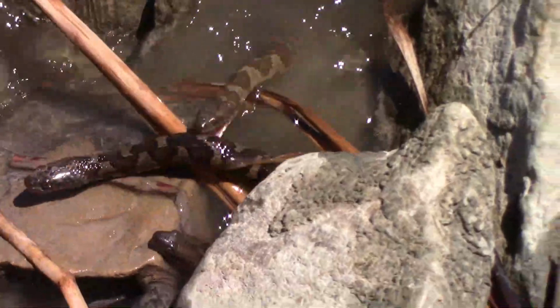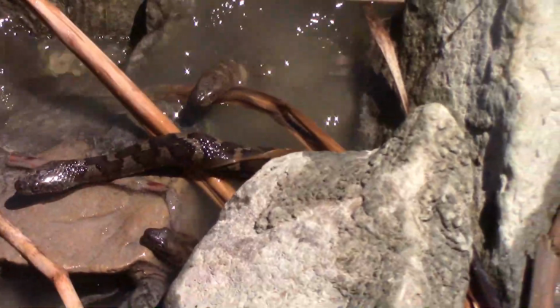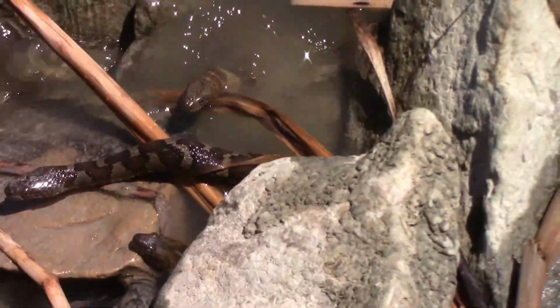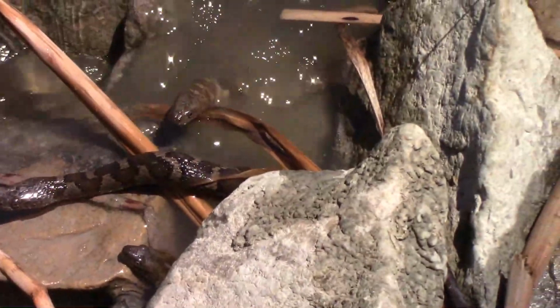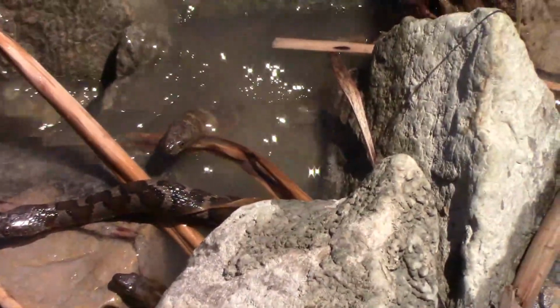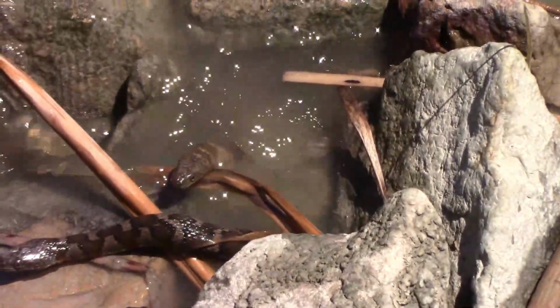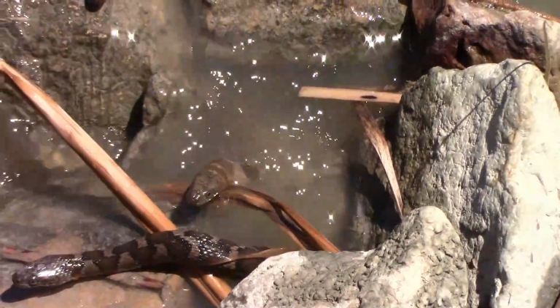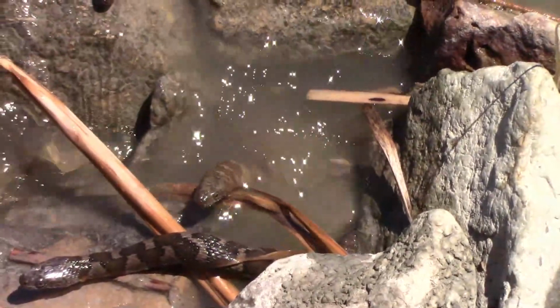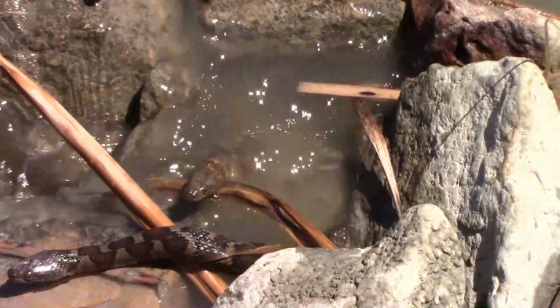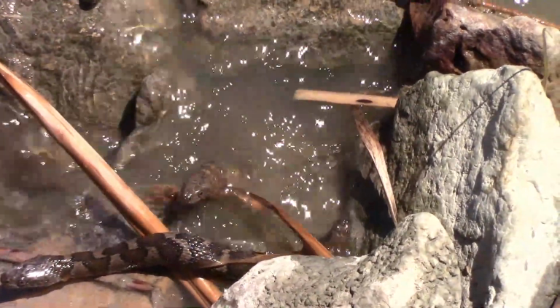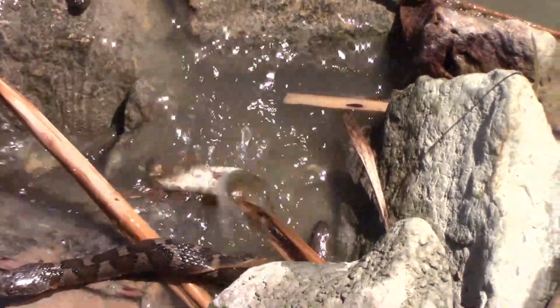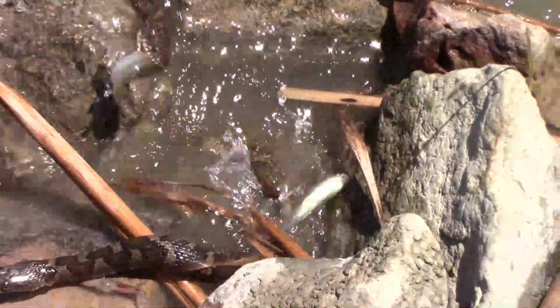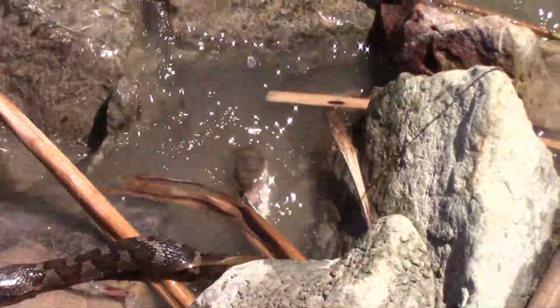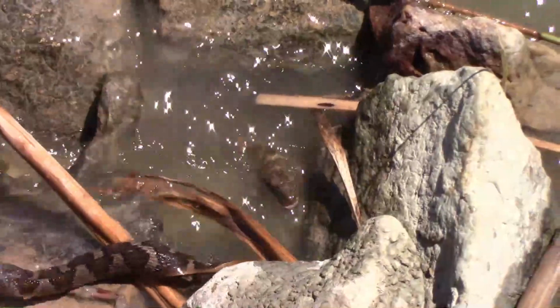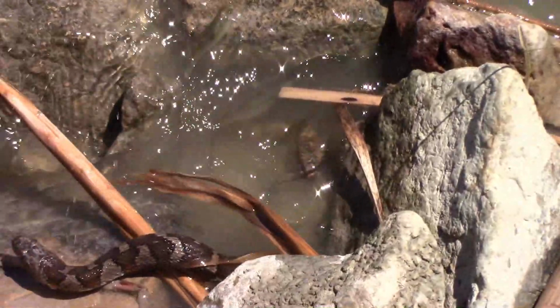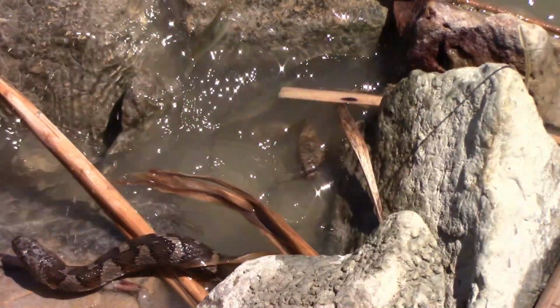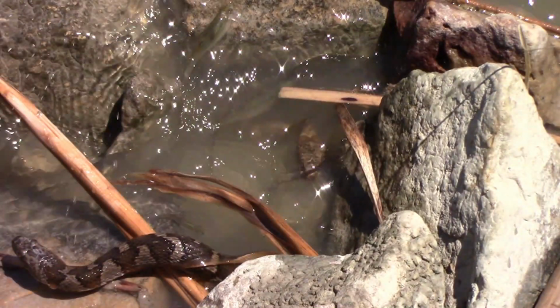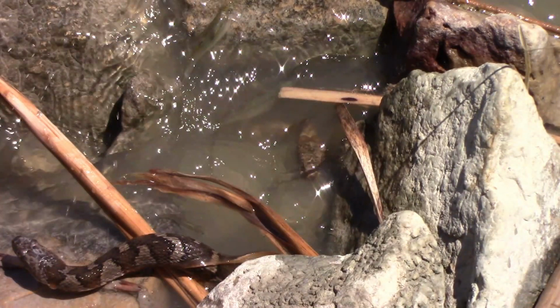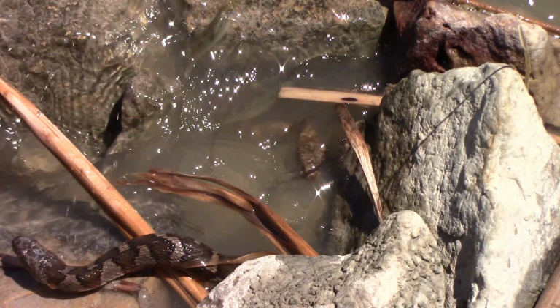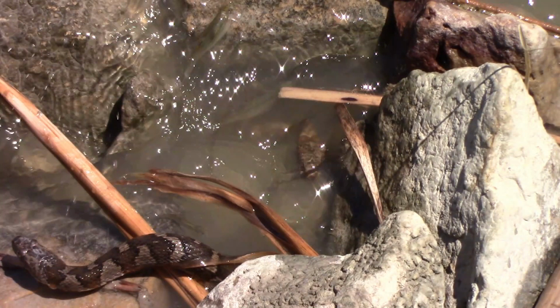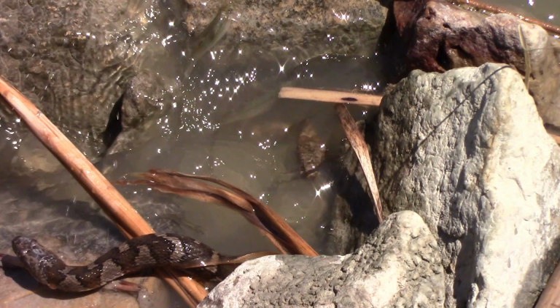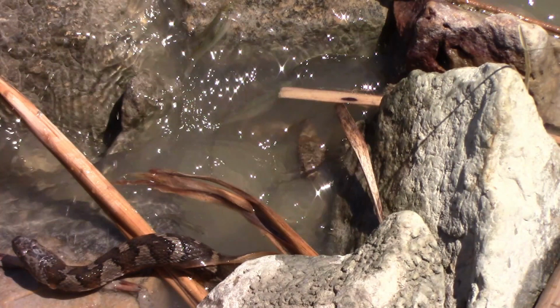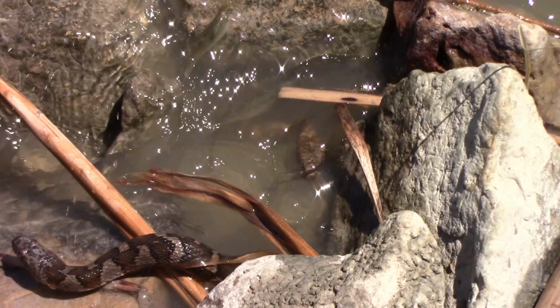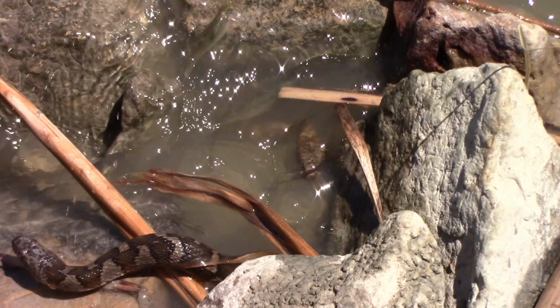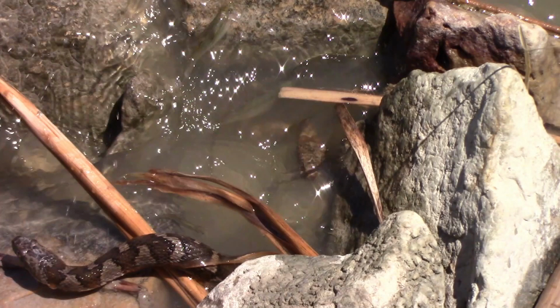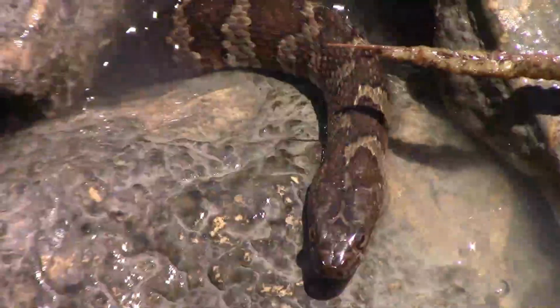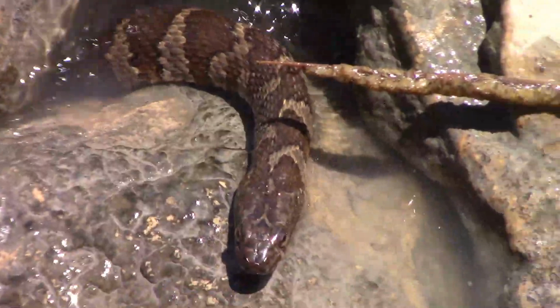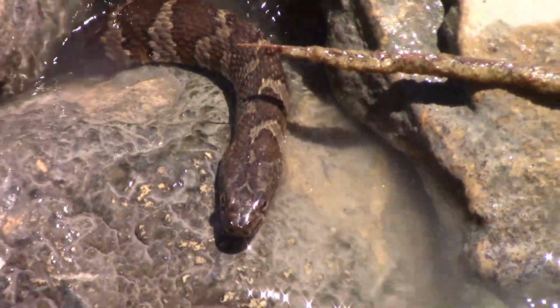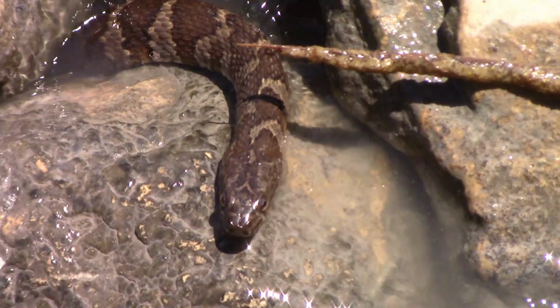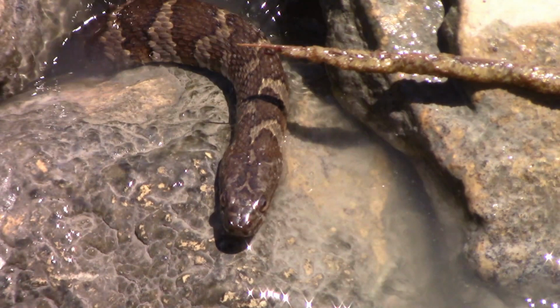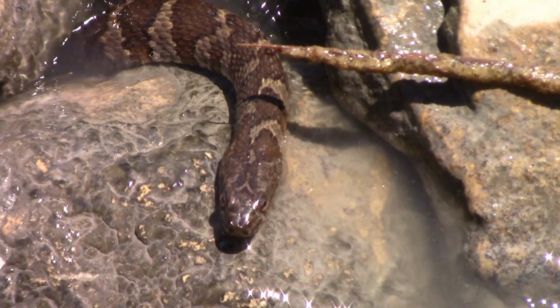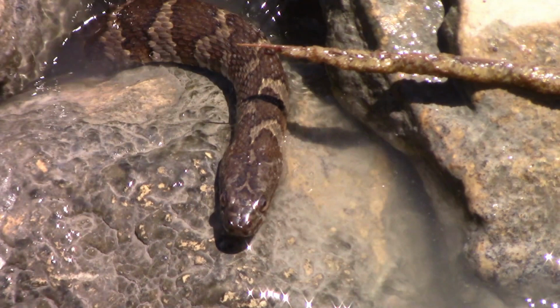Watch carefully. Did you see all three fish? I didn't either the first time I watched it, so I'll do a play-by-play for you. We'll call this snake snake number one.